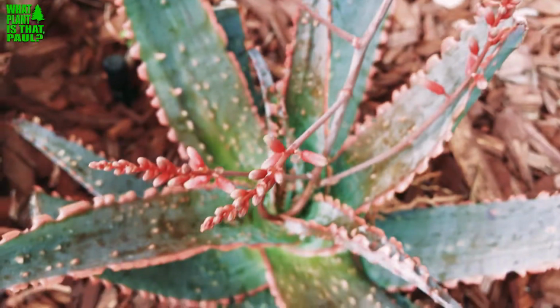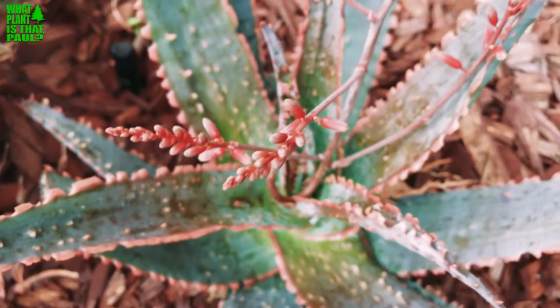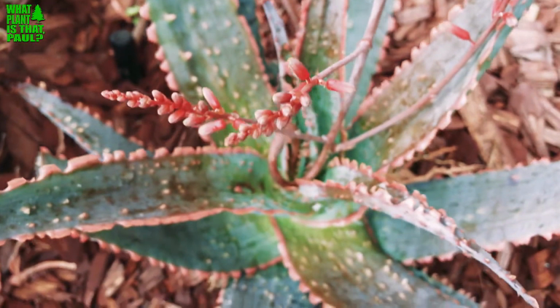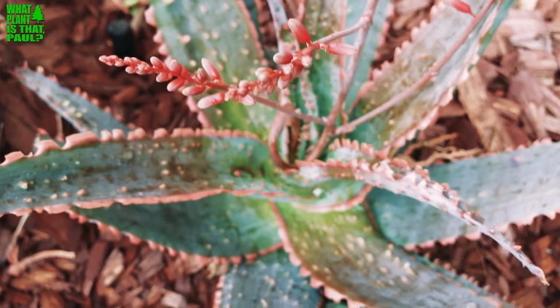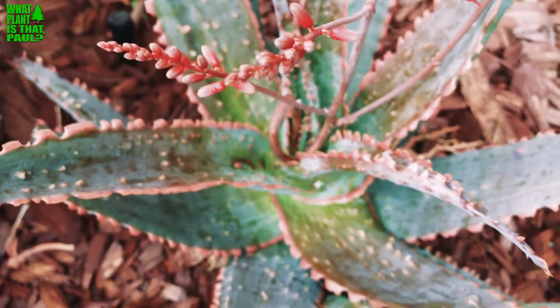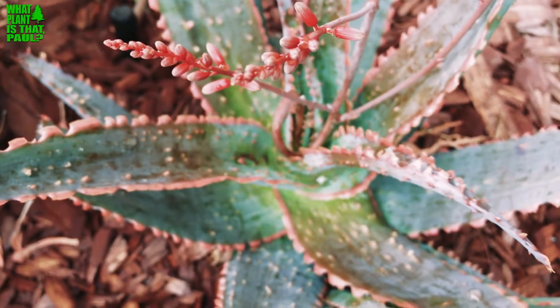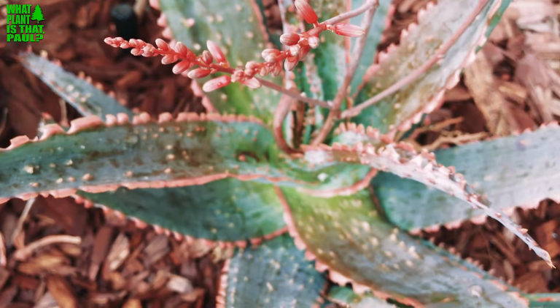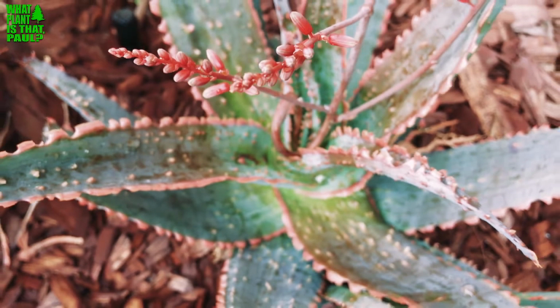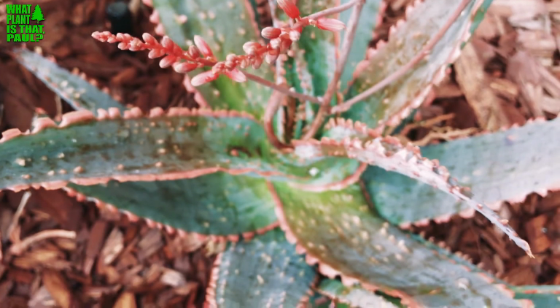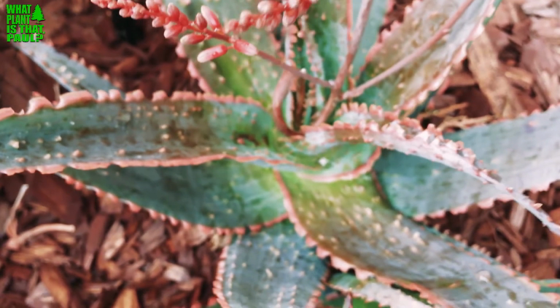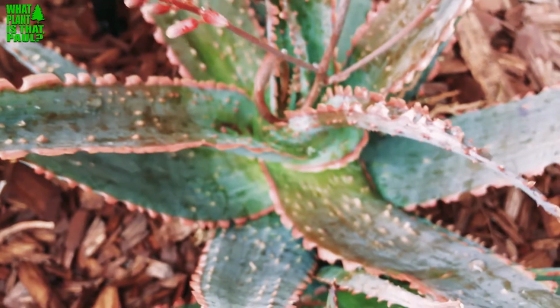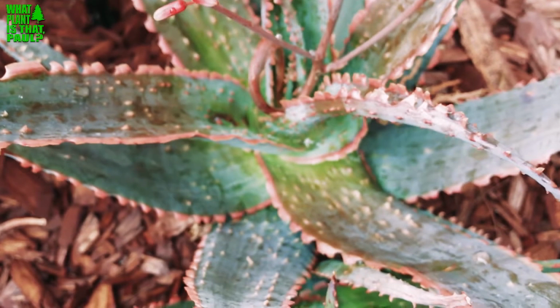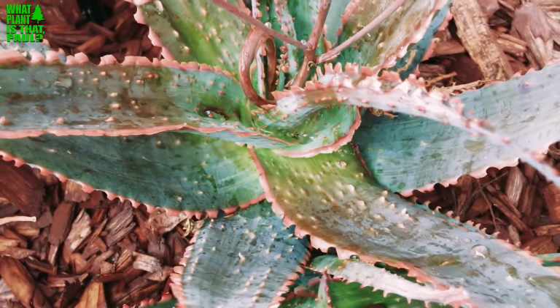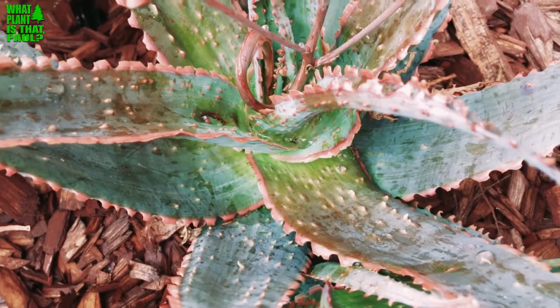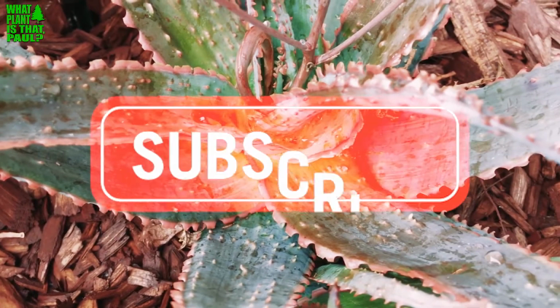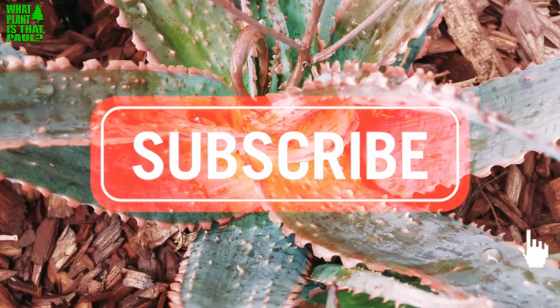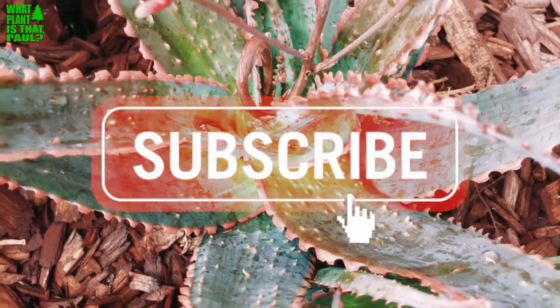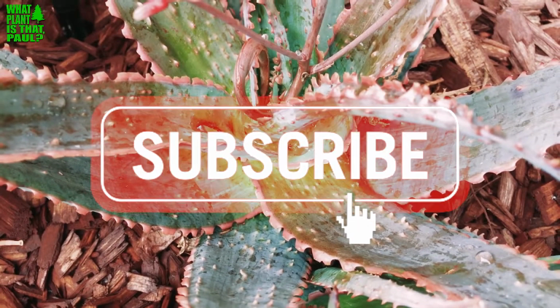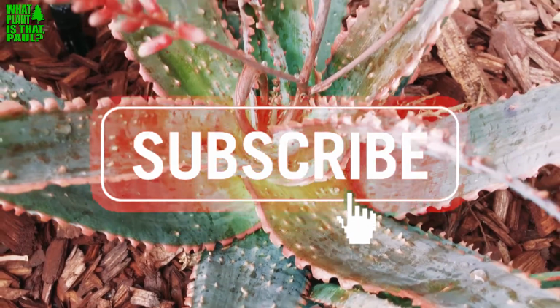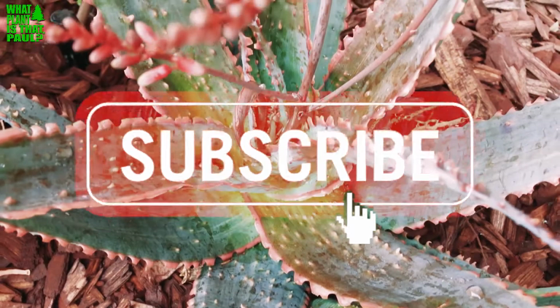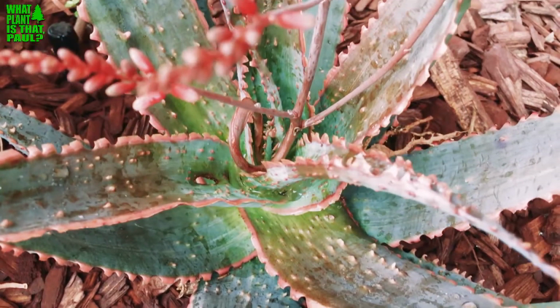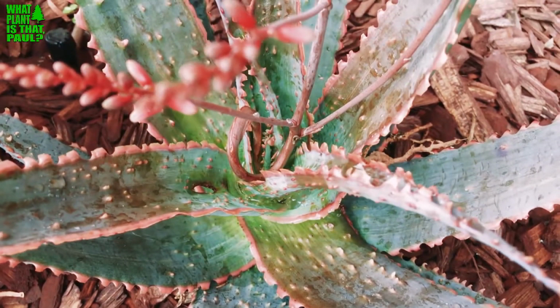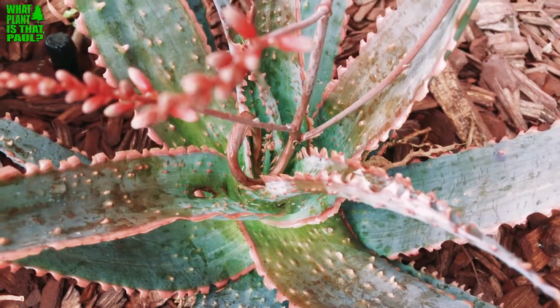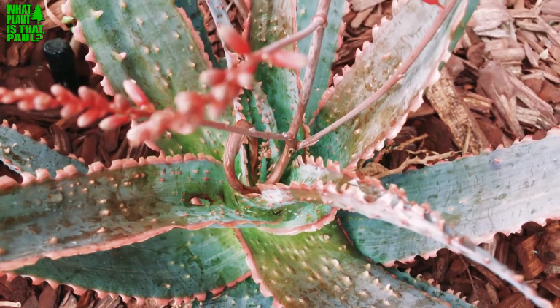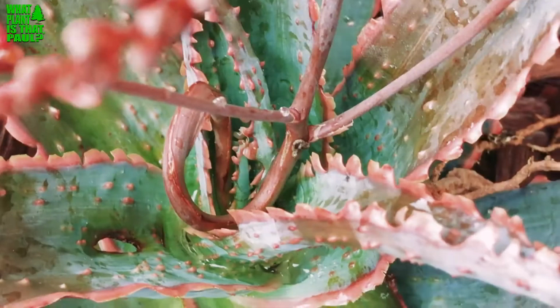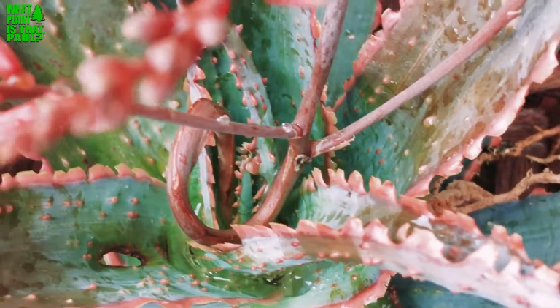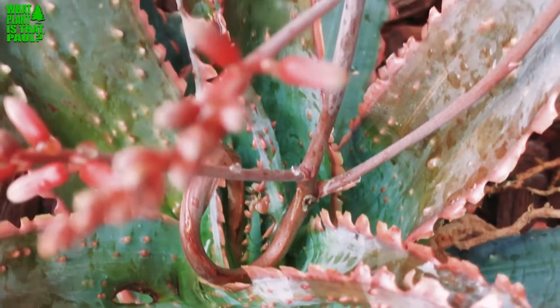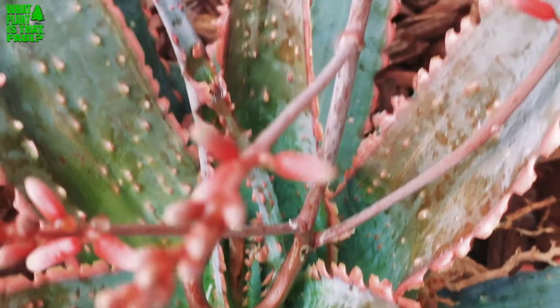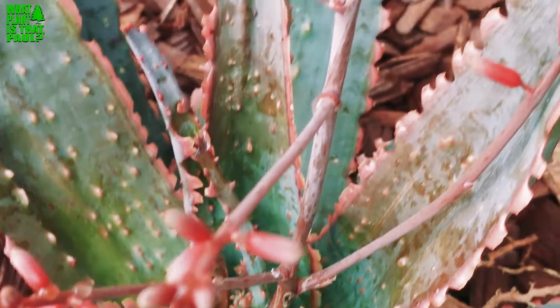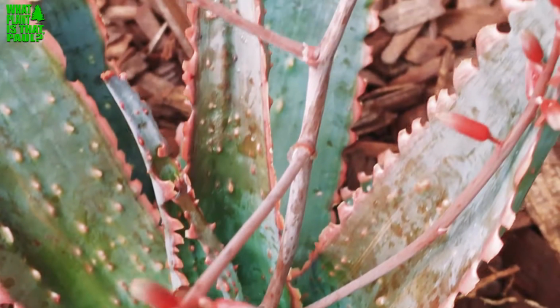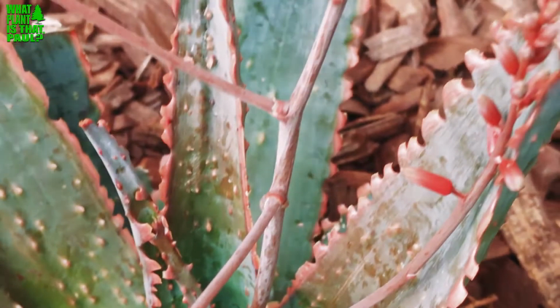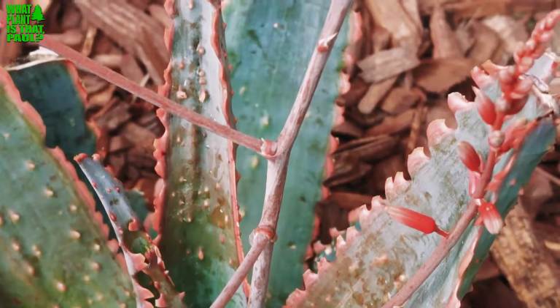Aloe Candy Corn — beautiful little guy. I'm sure it will do great in a pot. This is in a part-sun environment in Southern California, it's in the soil, and it's doing really well. Give us a like and a subscribe and we'll have plenty more aloe videos coming your way soon.